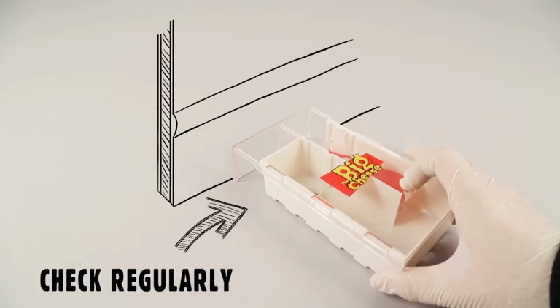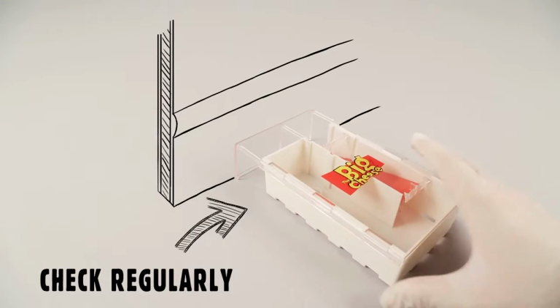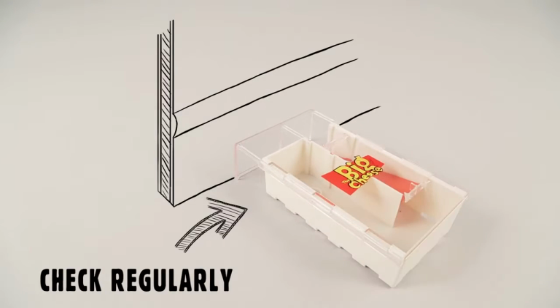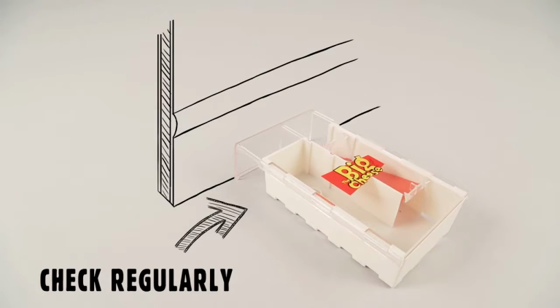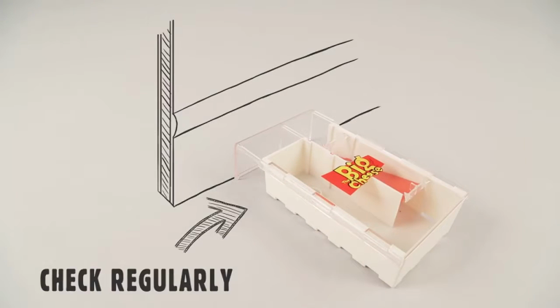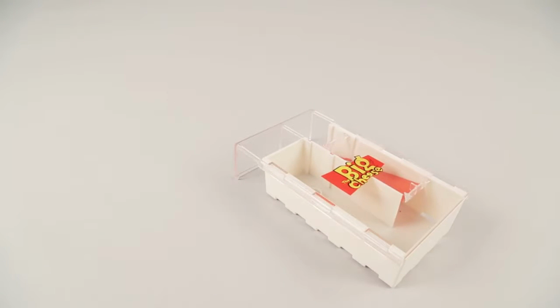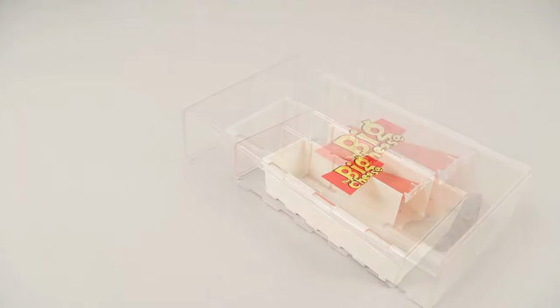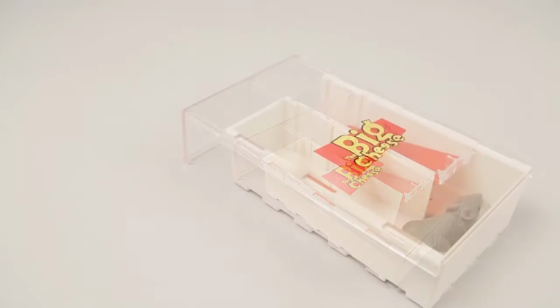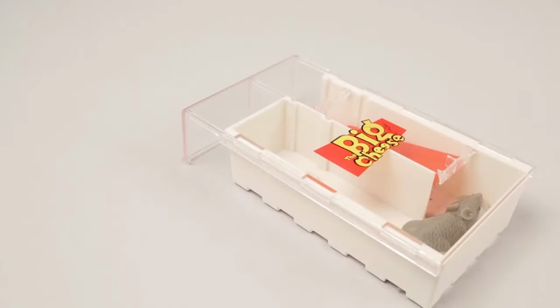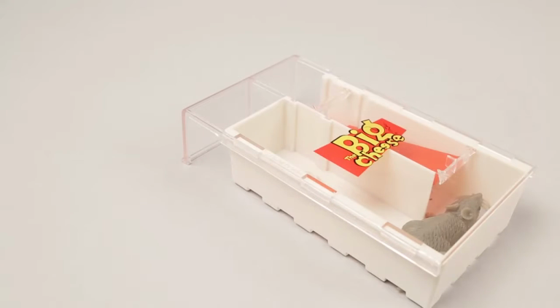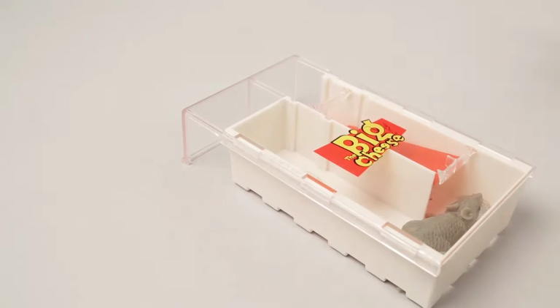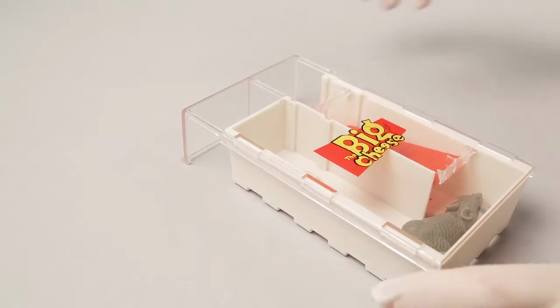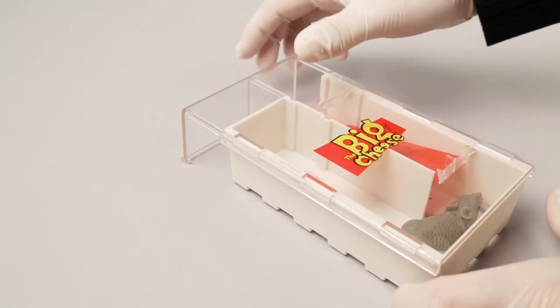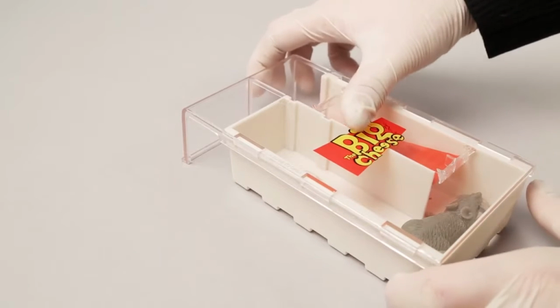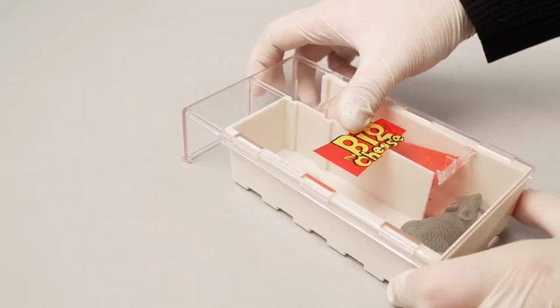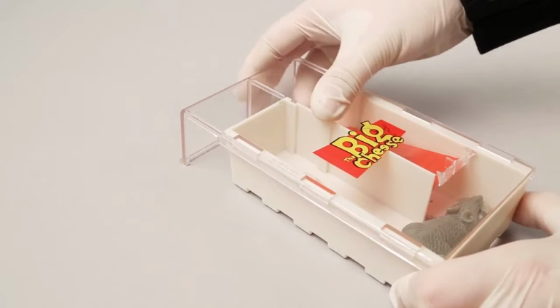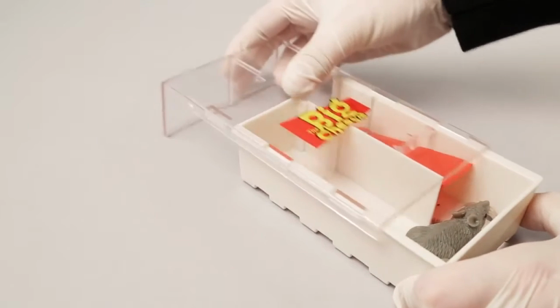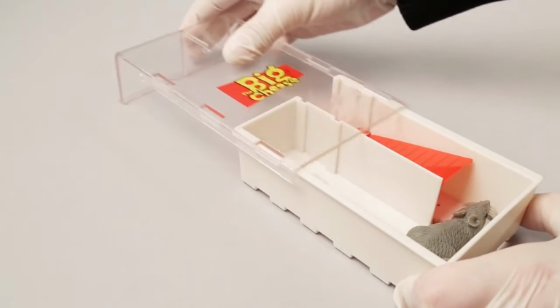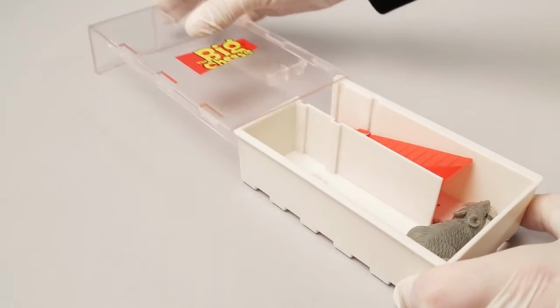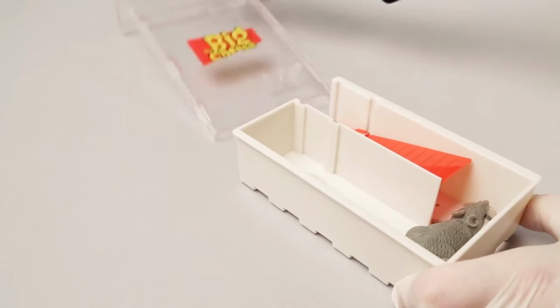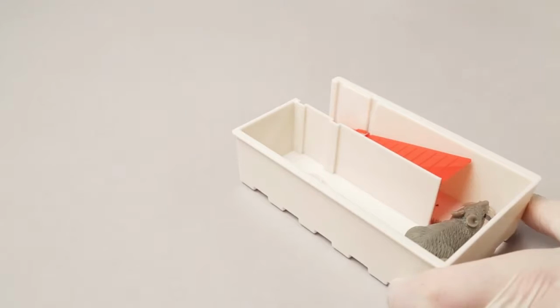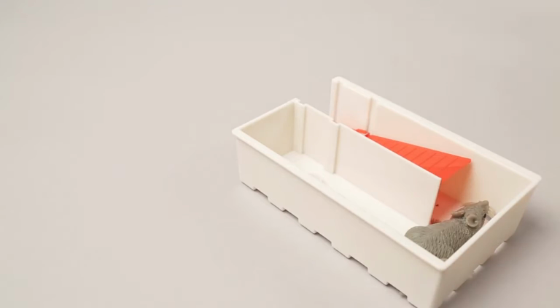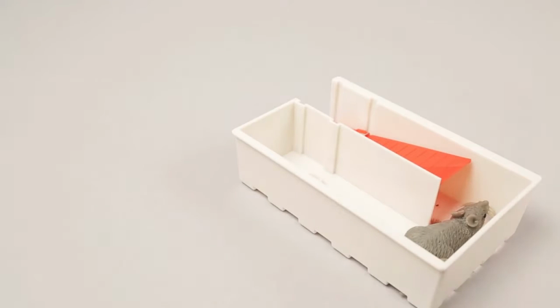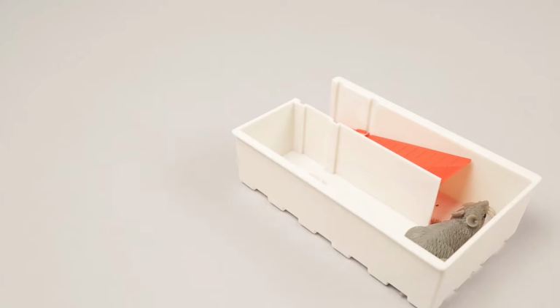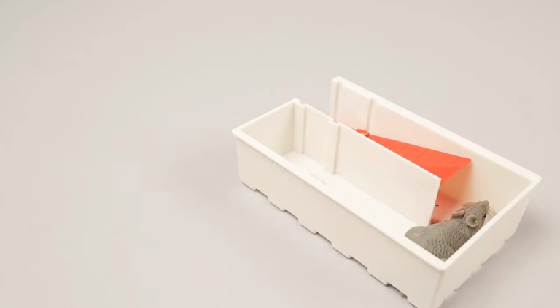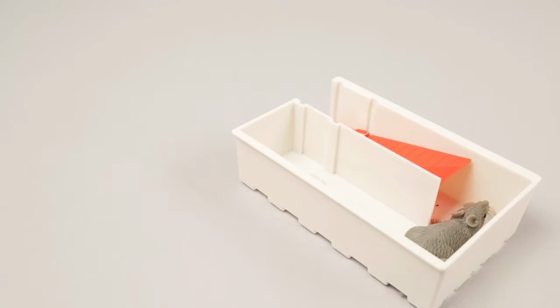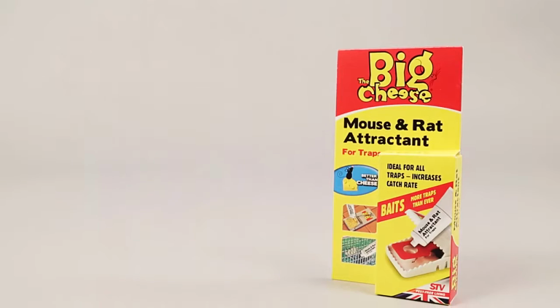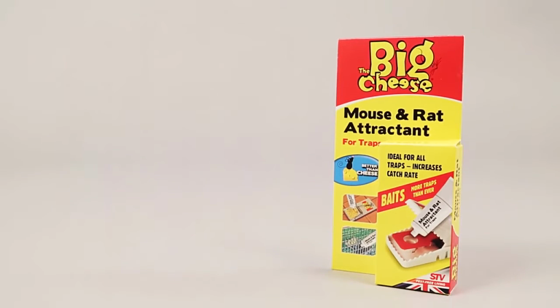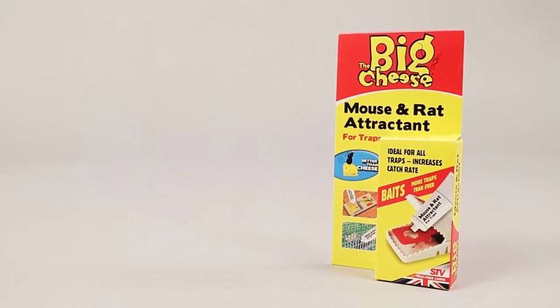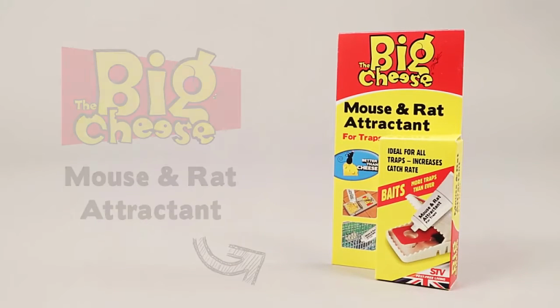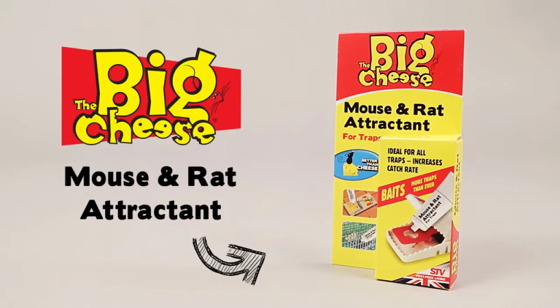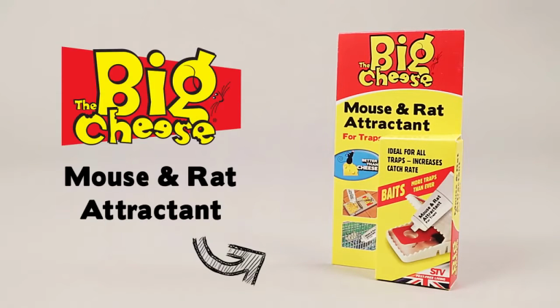Check the trap regularly. The Multi-Catch Mouse Trap can trap up to four mice from a single setting. To release captured mice, simply slide the lid open. Re-bait this trap with the Big Cheese Mouse and Rat Attractant.